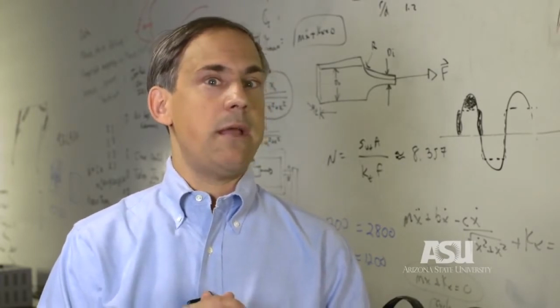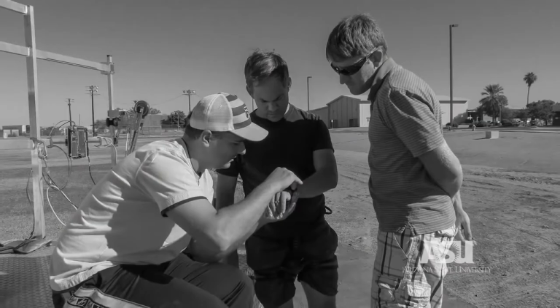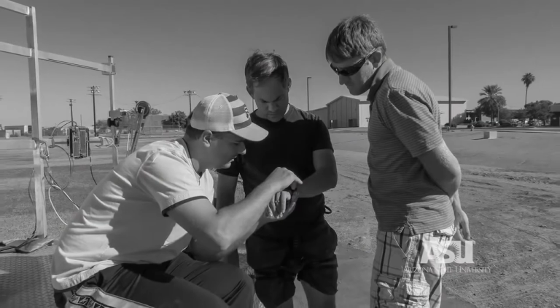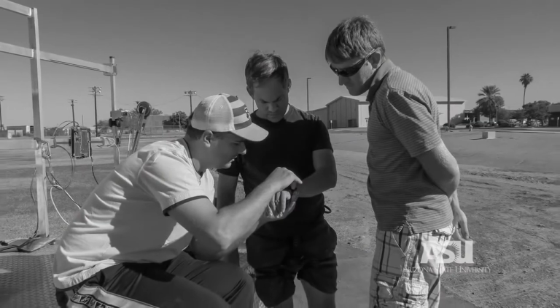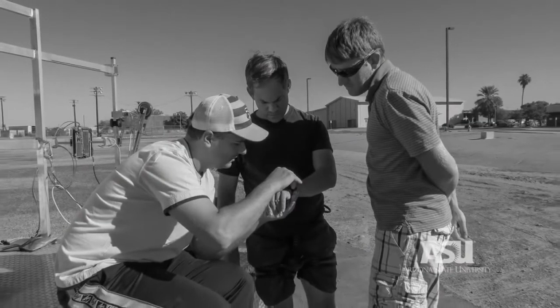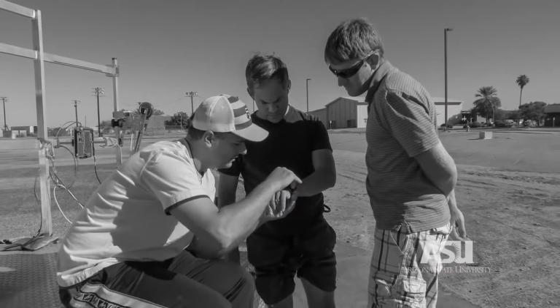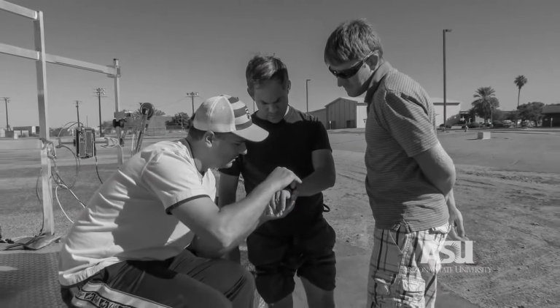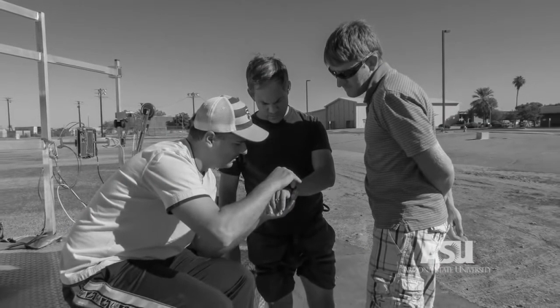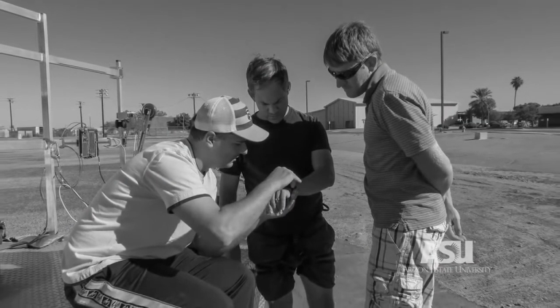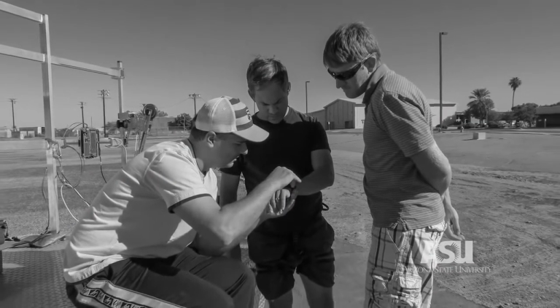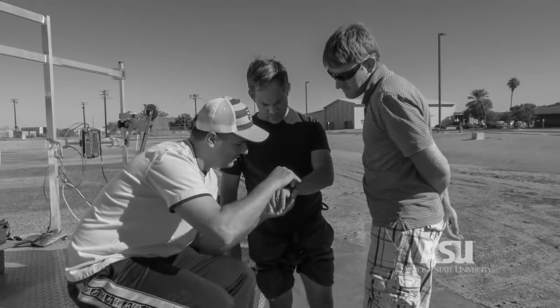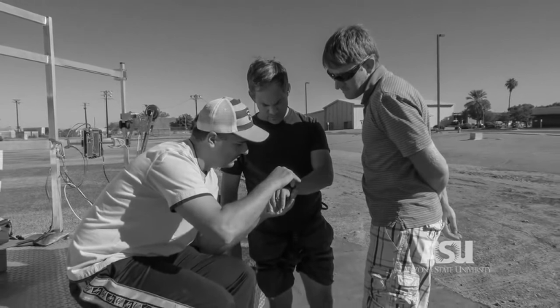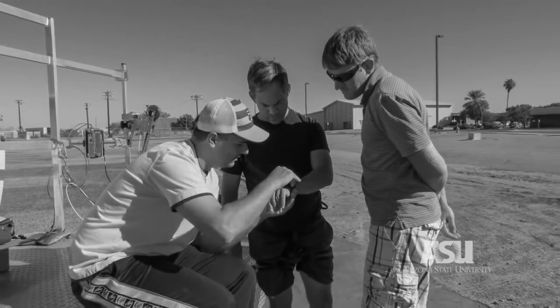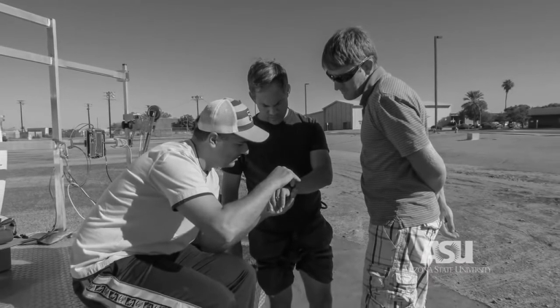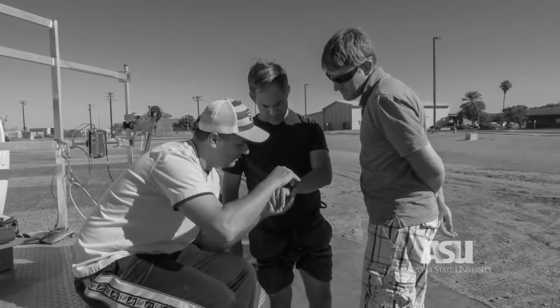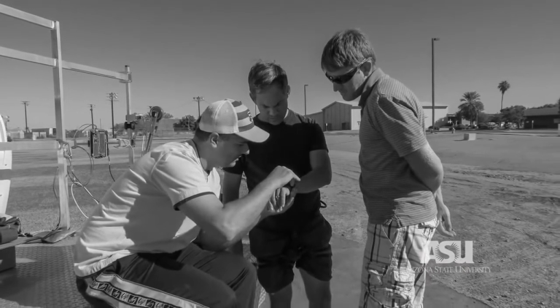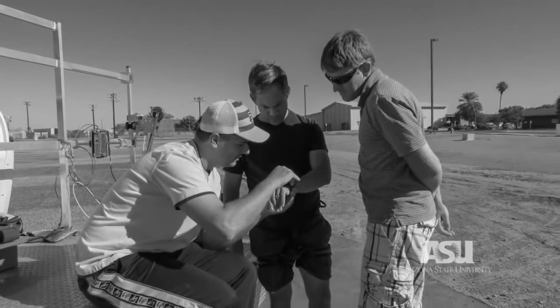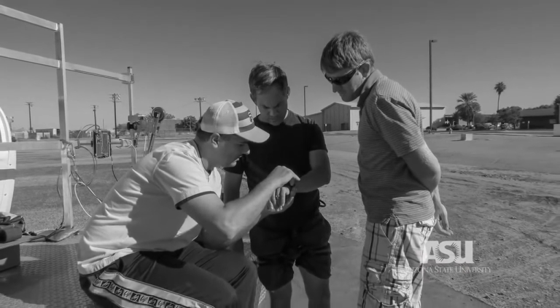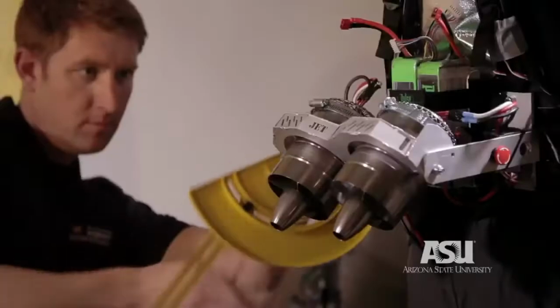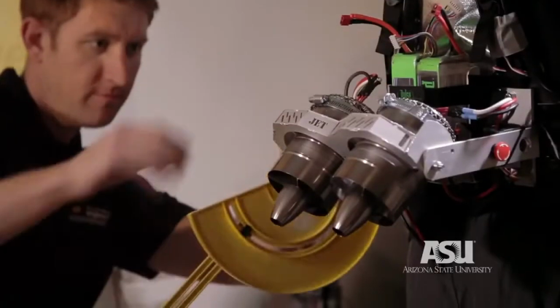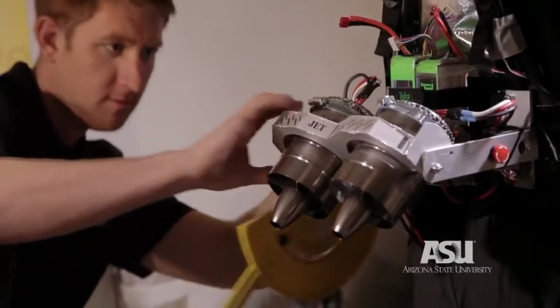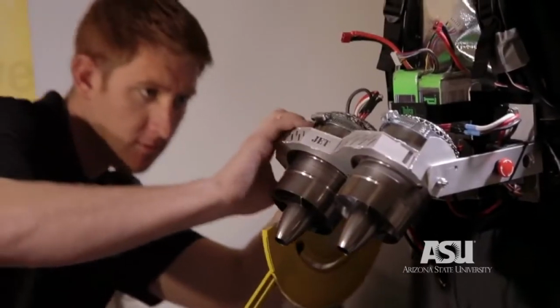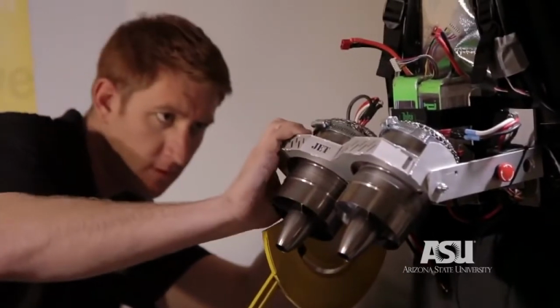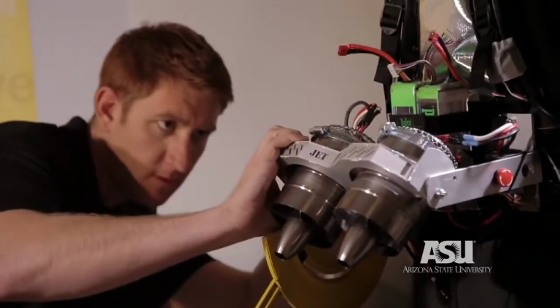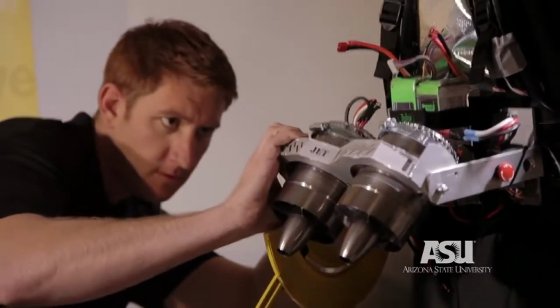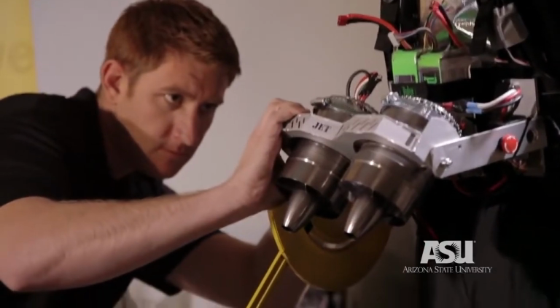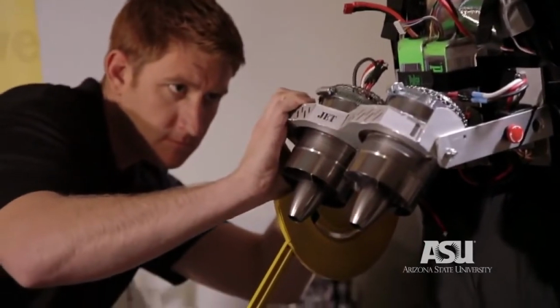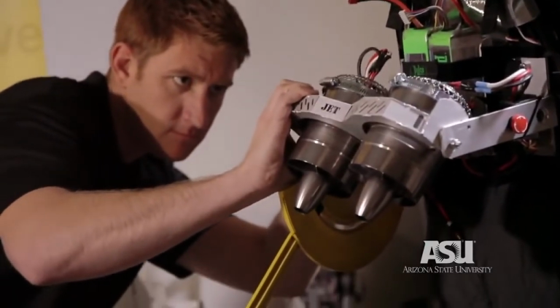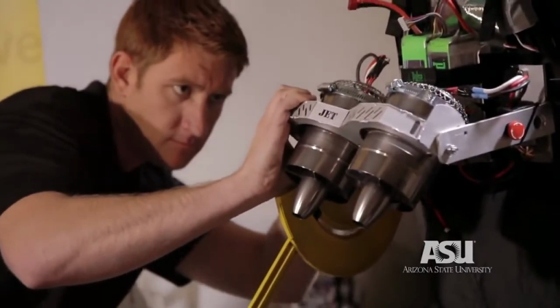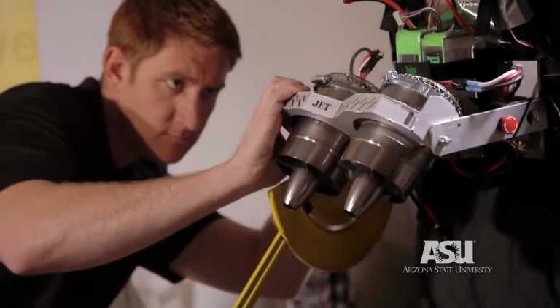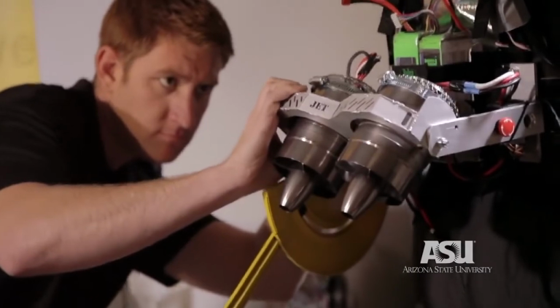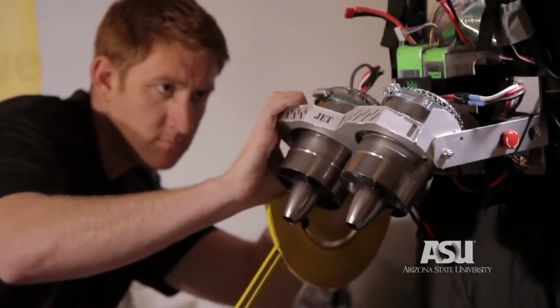But the problem is: how do I apply those forces? Do I apply the forces on the trunk, or do I design an exoskeleton that applies forces at the hips and ankles?